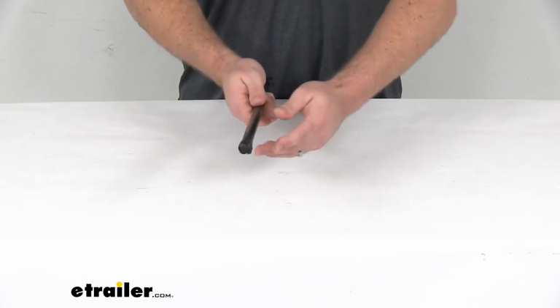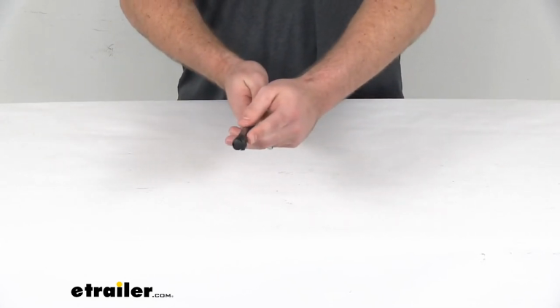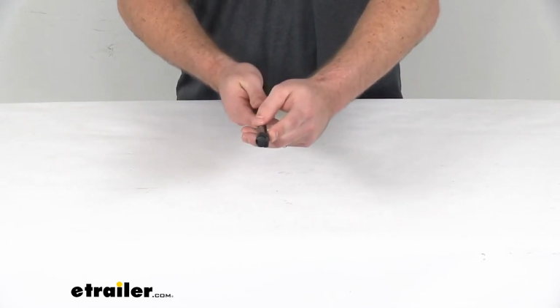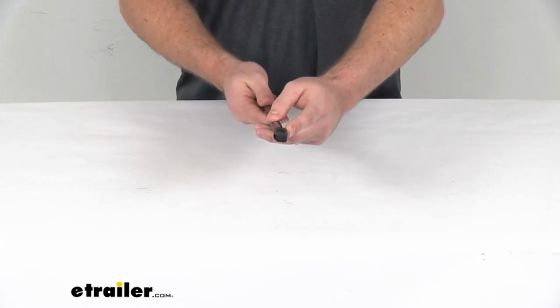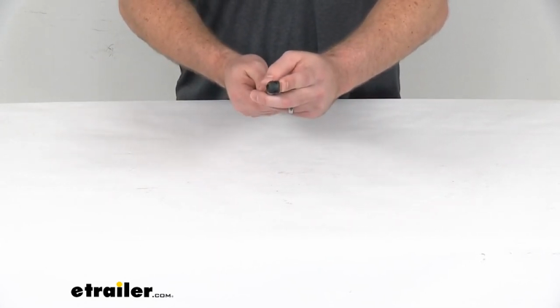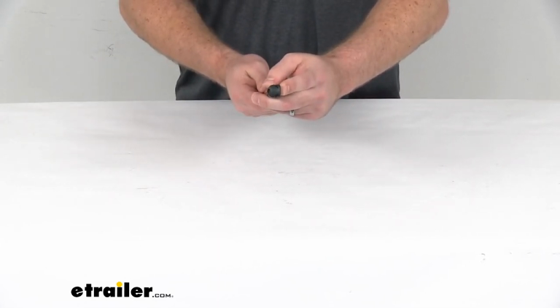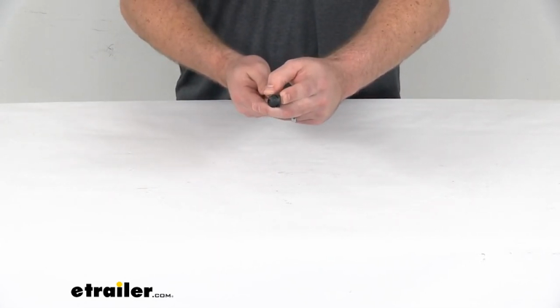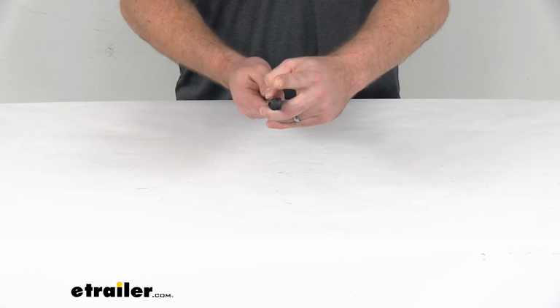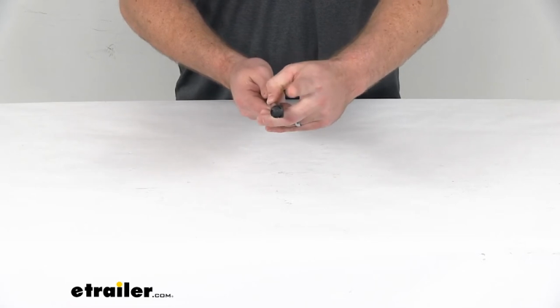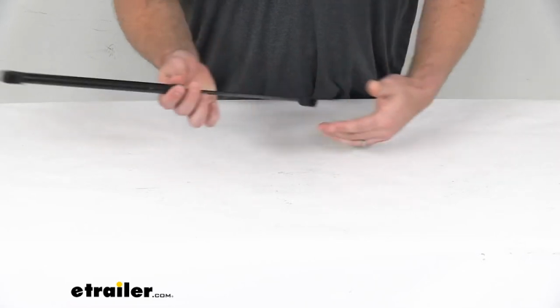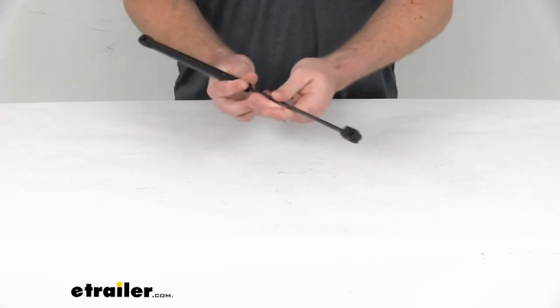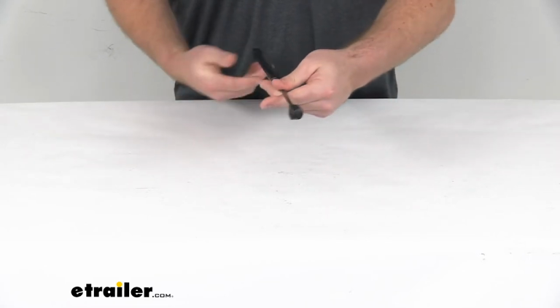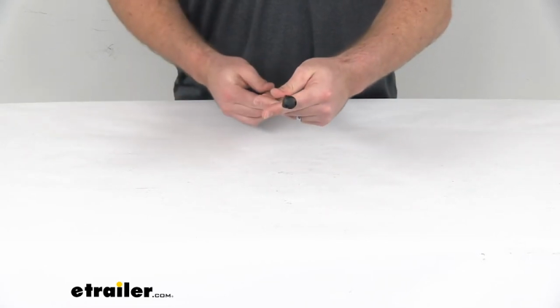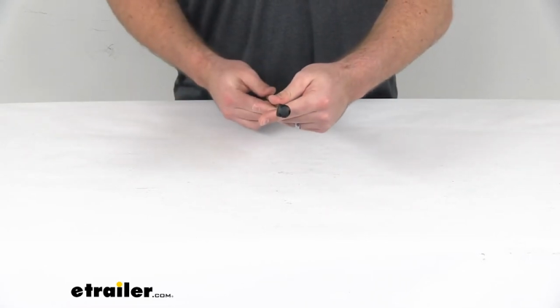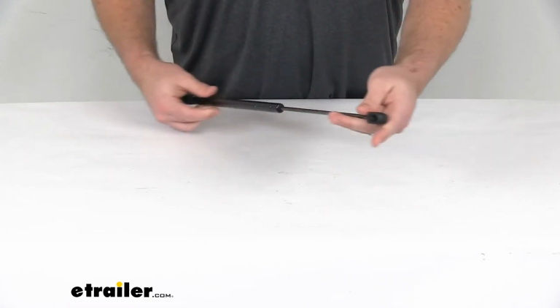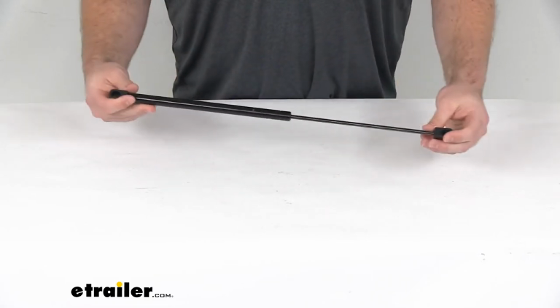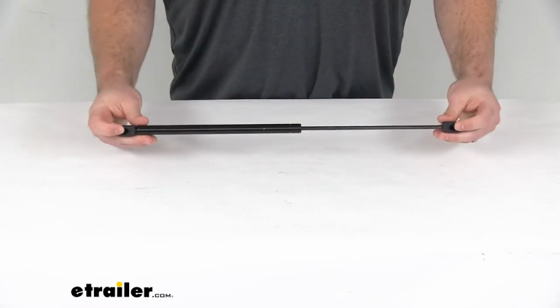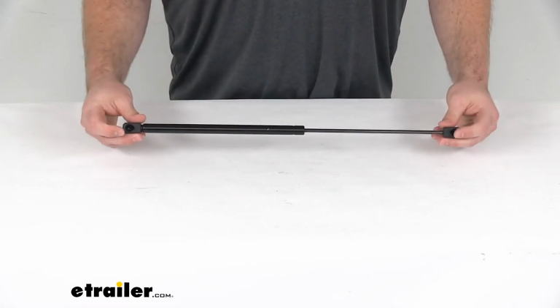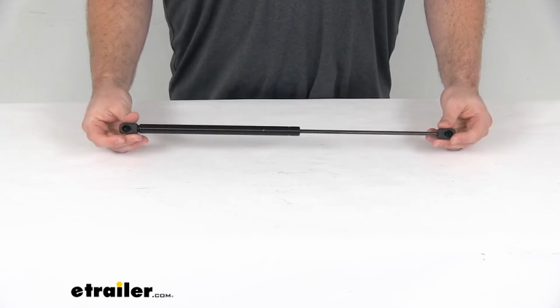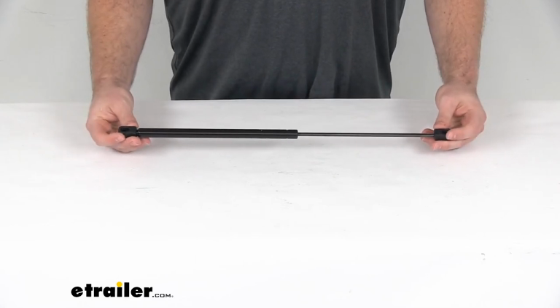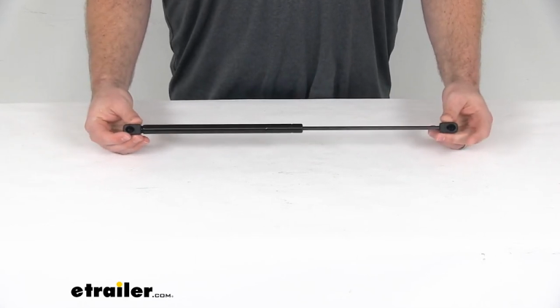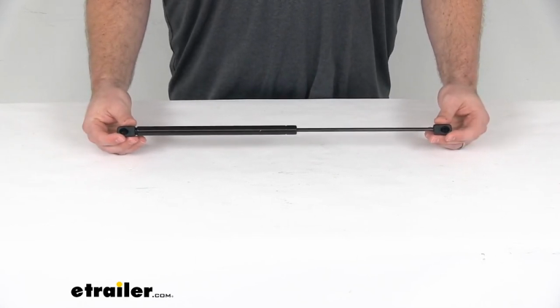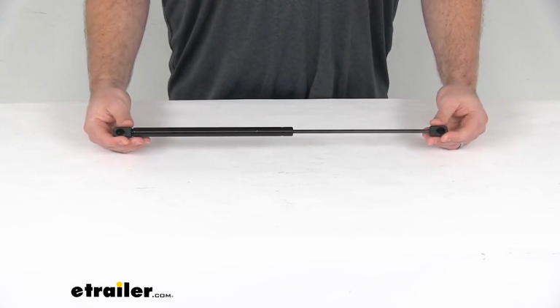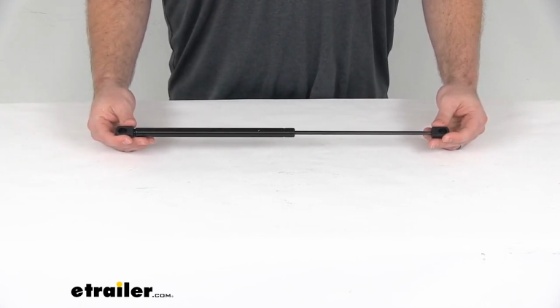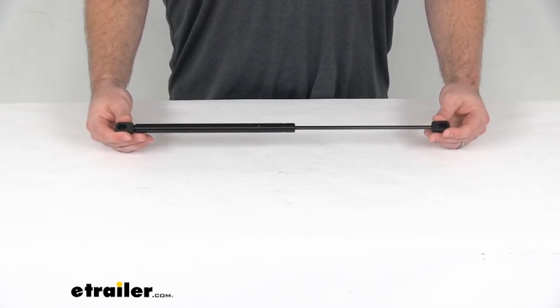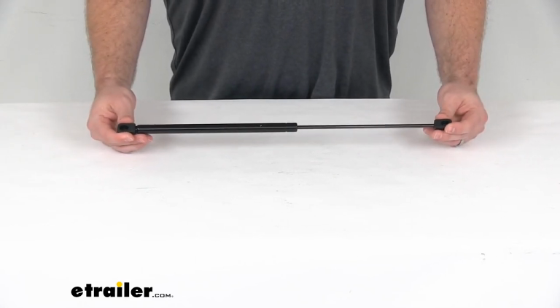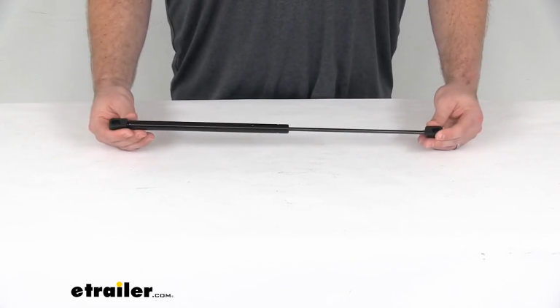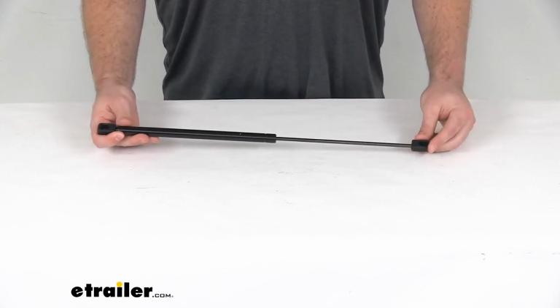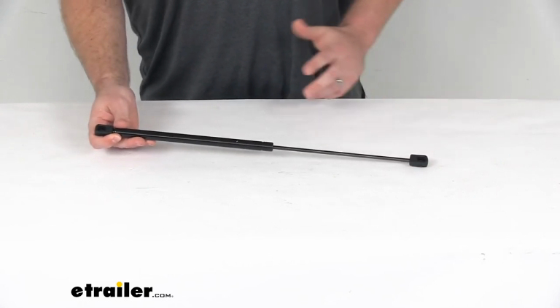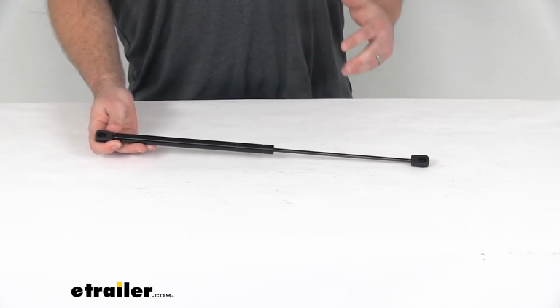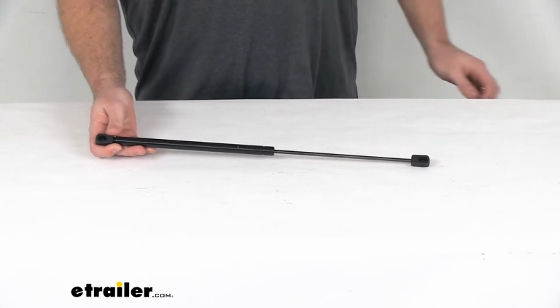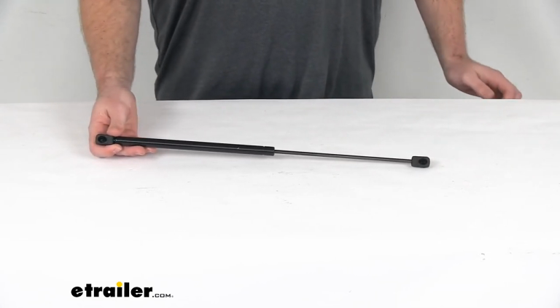You can see these ball sockets are nice and straight — there's no angle to them on both sides. They are 10 millimeter sockets, so they'll fit onto your 10 millimeter ball studs, and it should be very easy to get this installed.